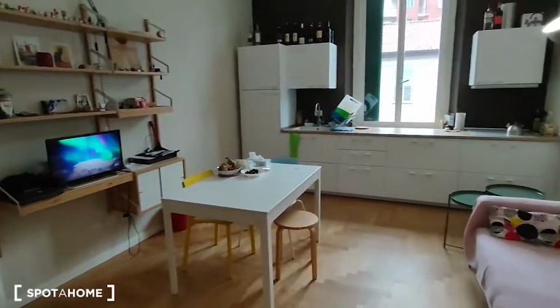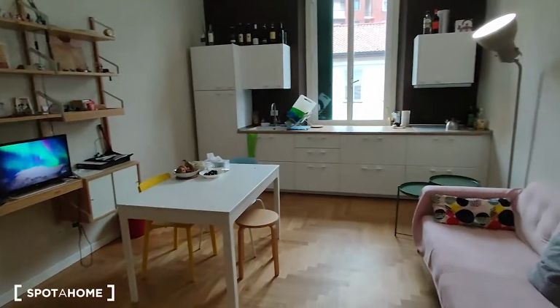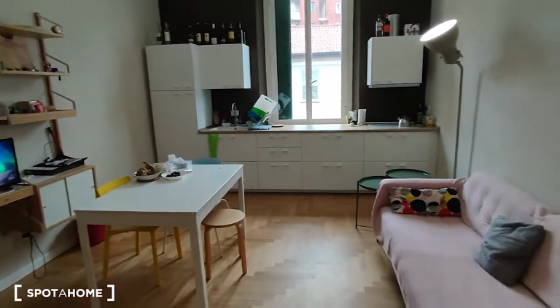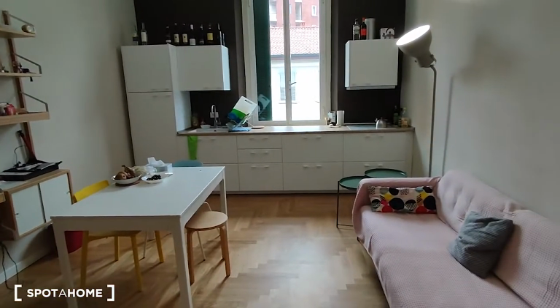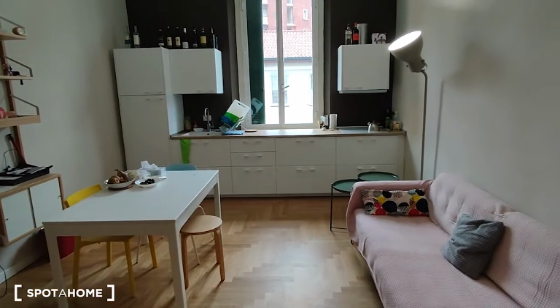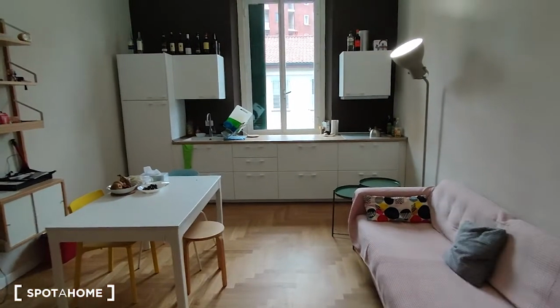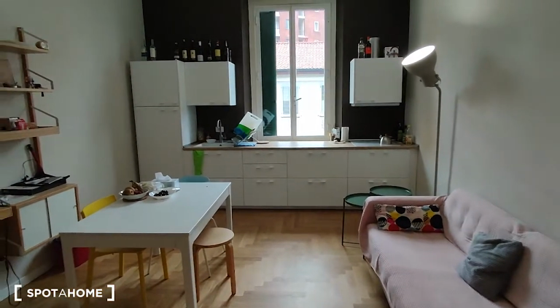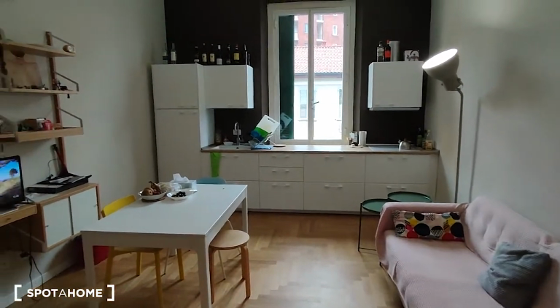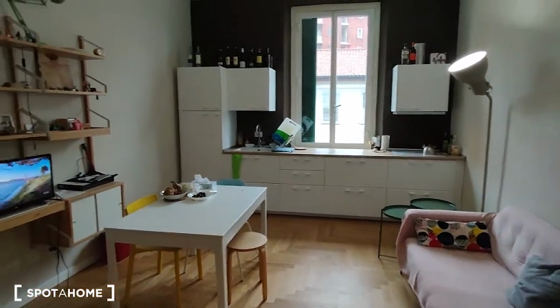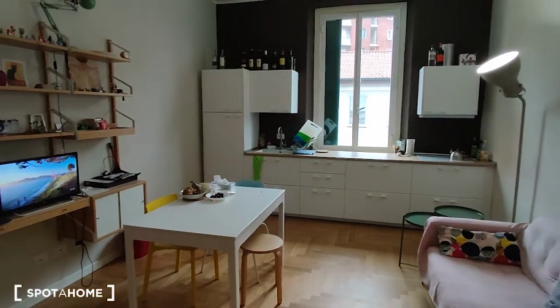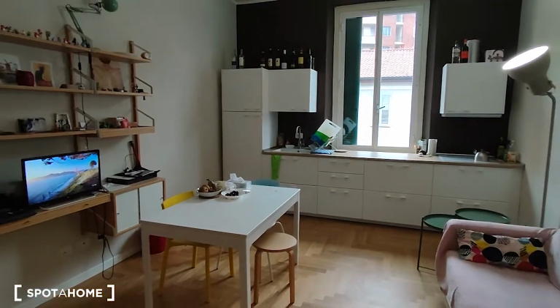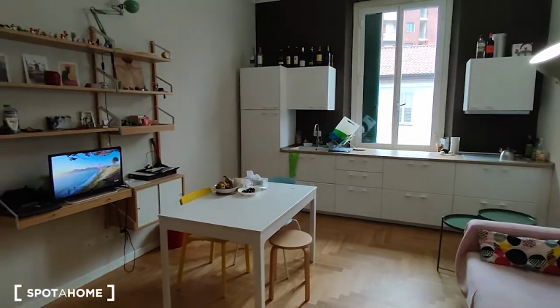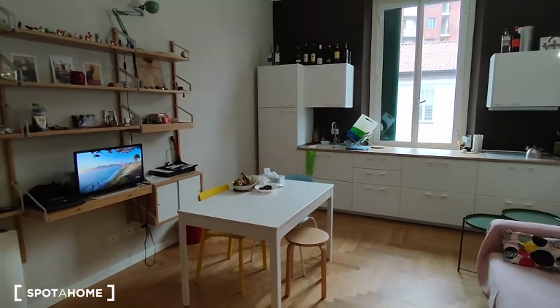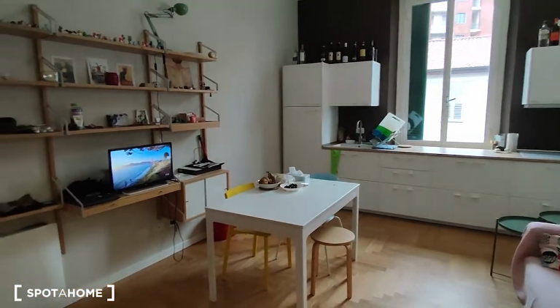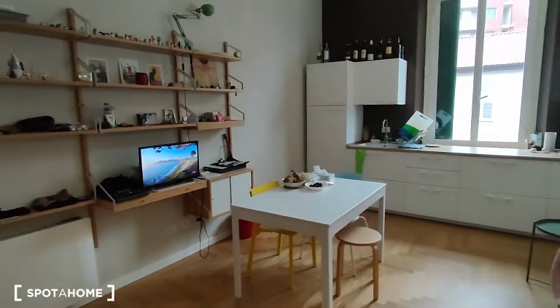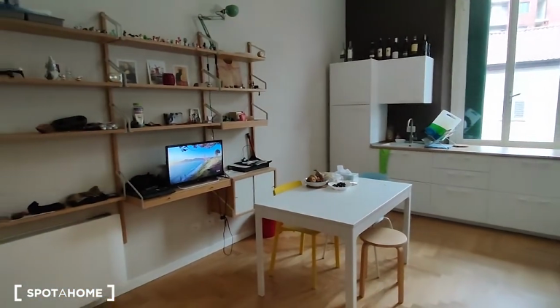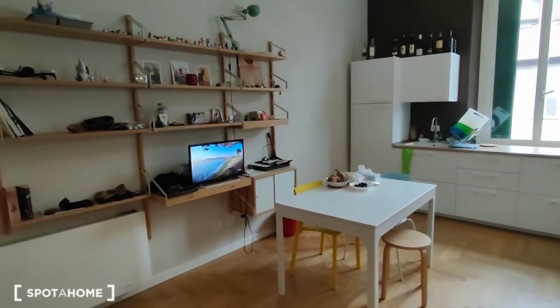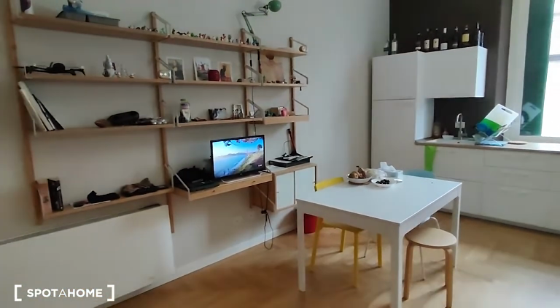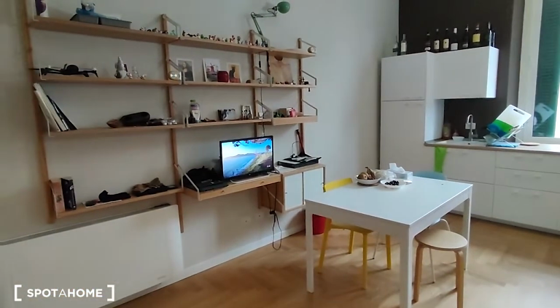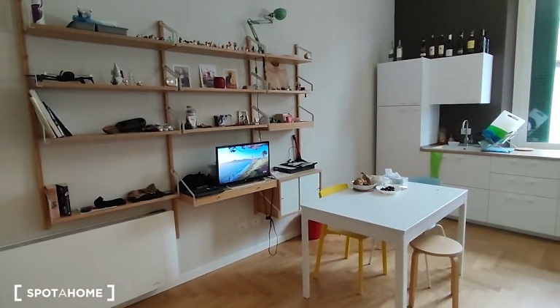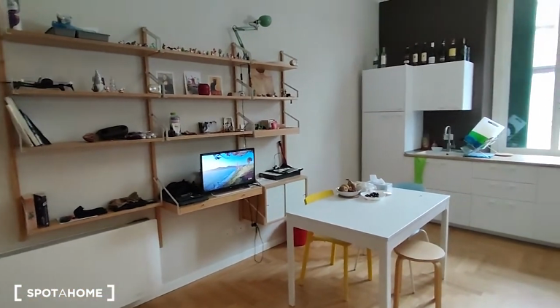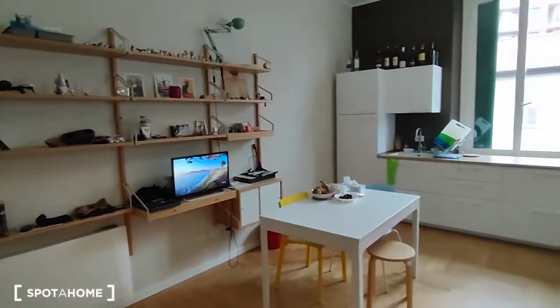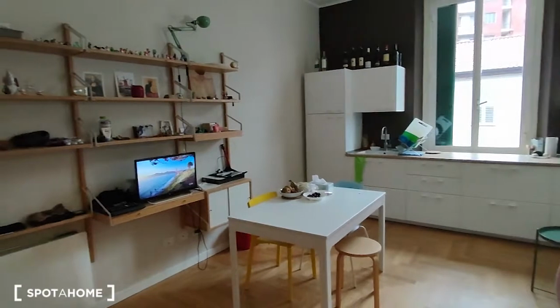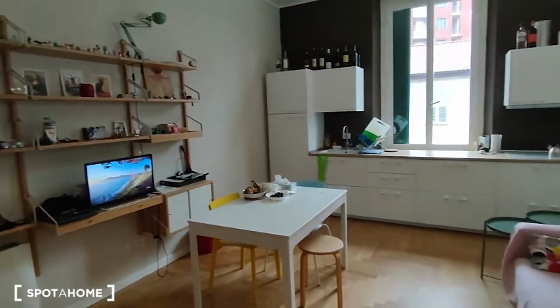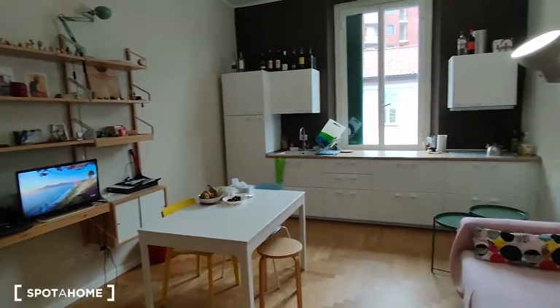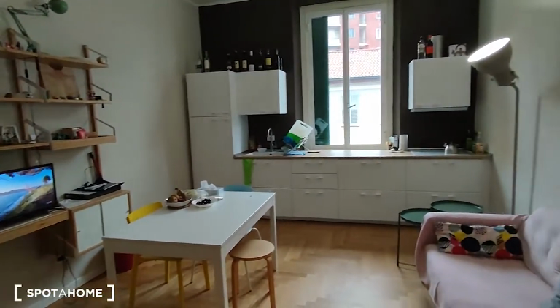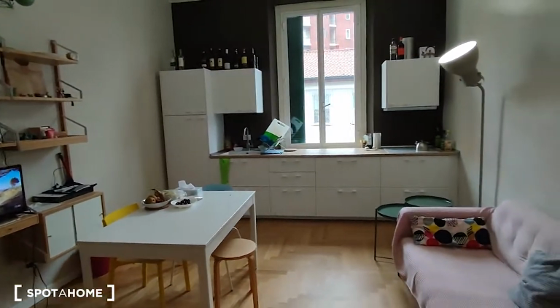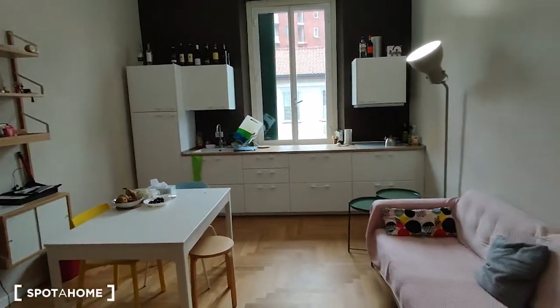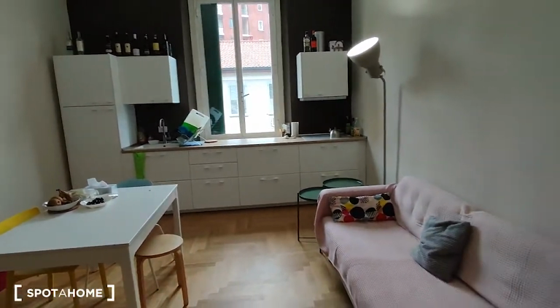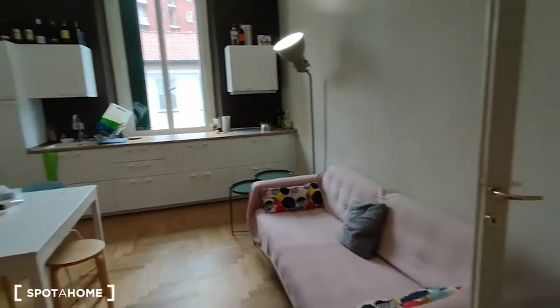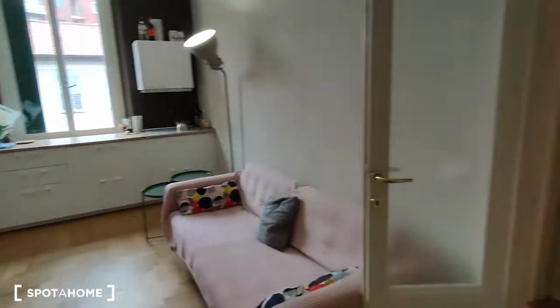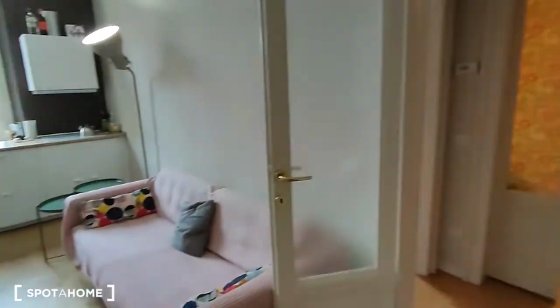As you can see, at the moment it is rented, so that's why there is a lot of stuff all over. But anyway, as you can see, the furniture is really nice — here we have the living room.